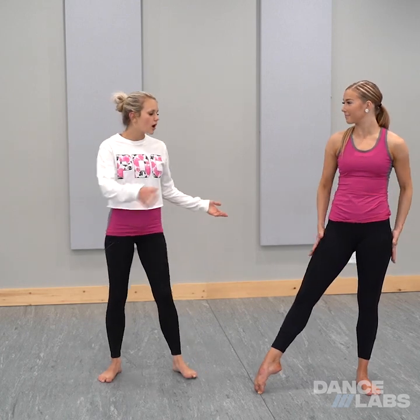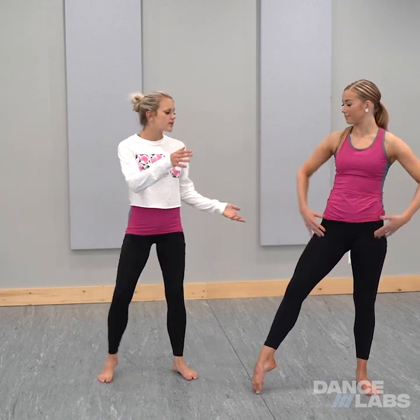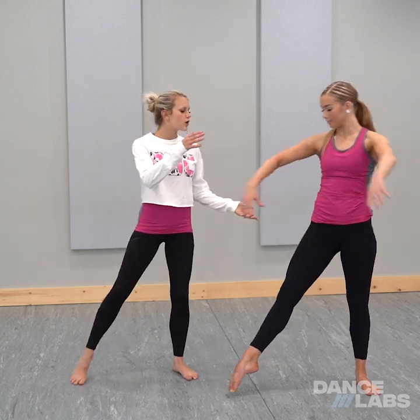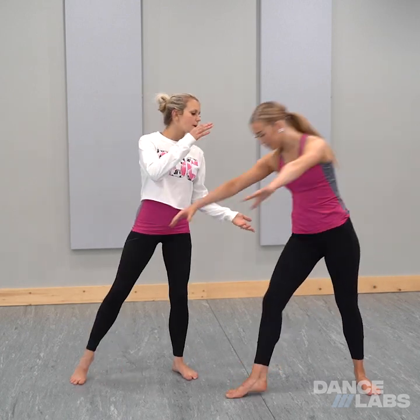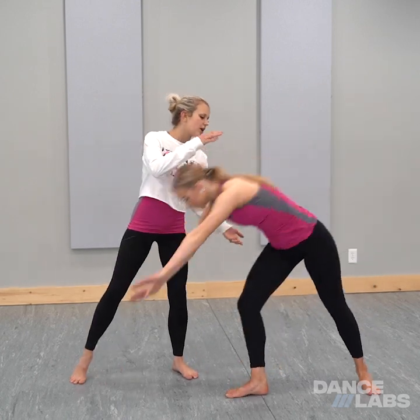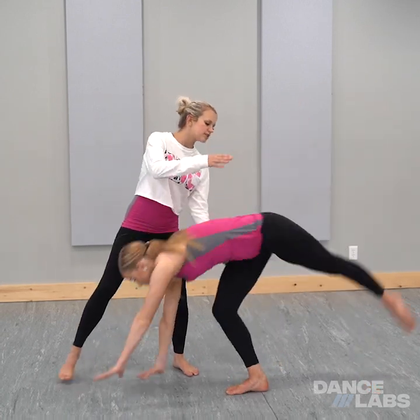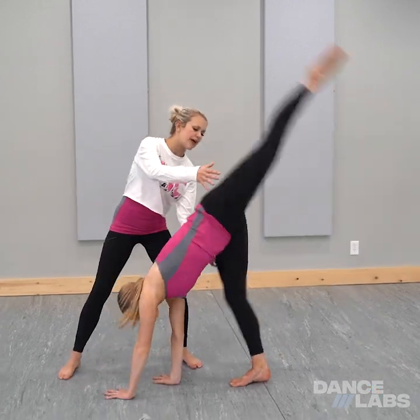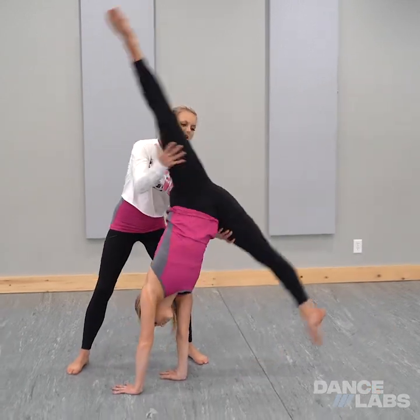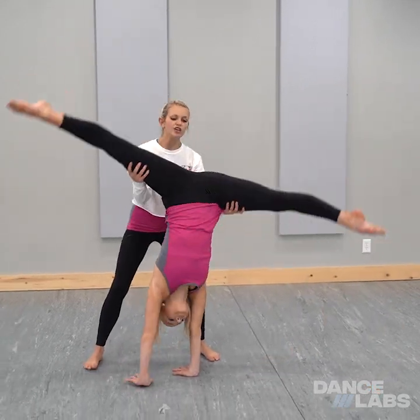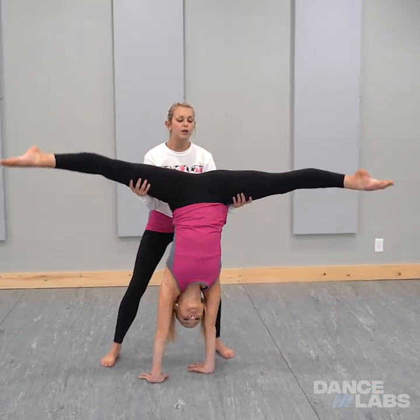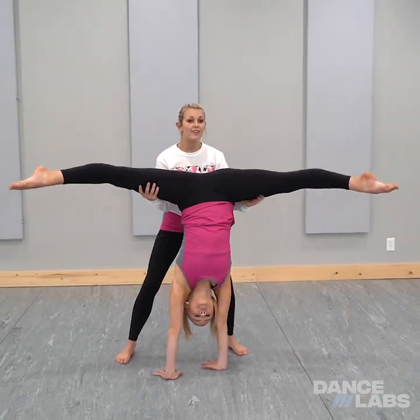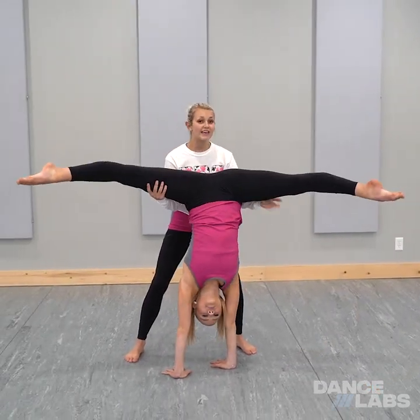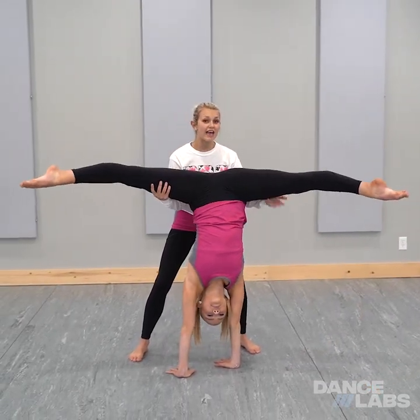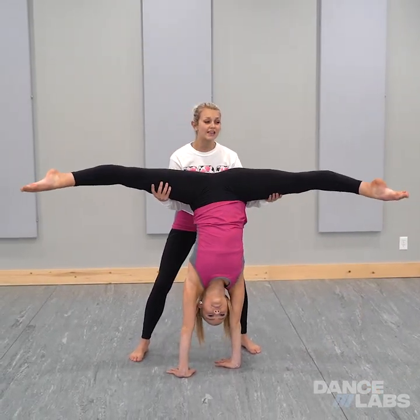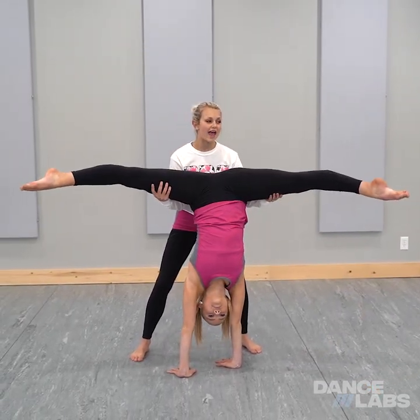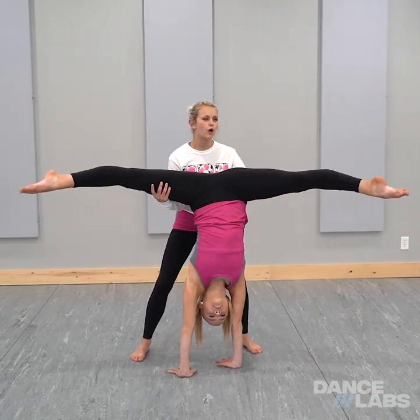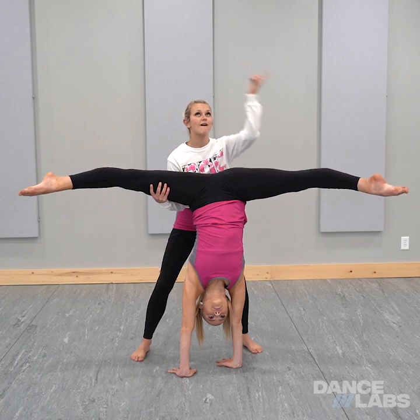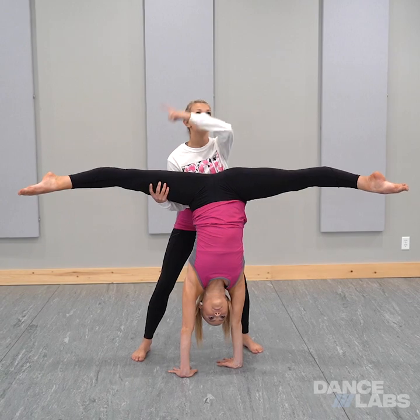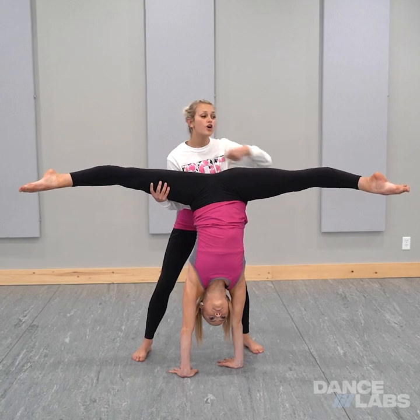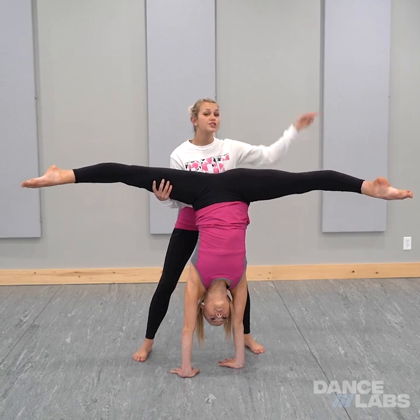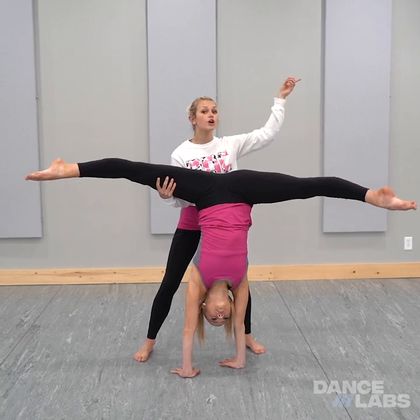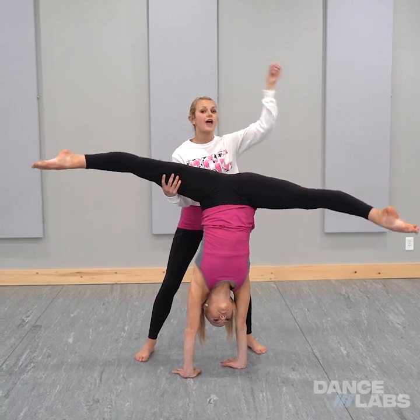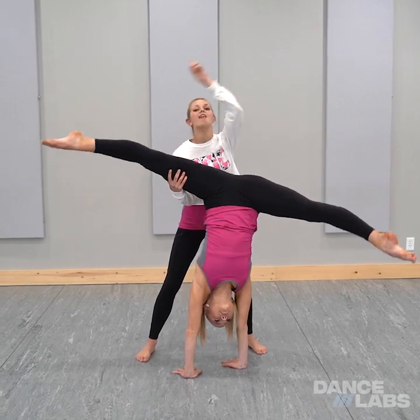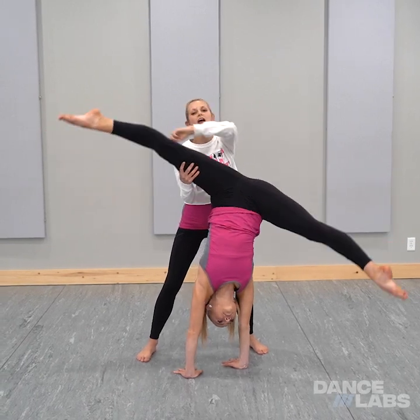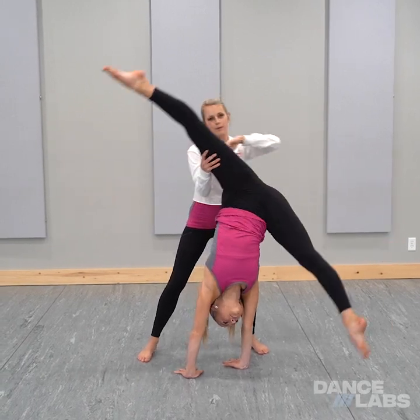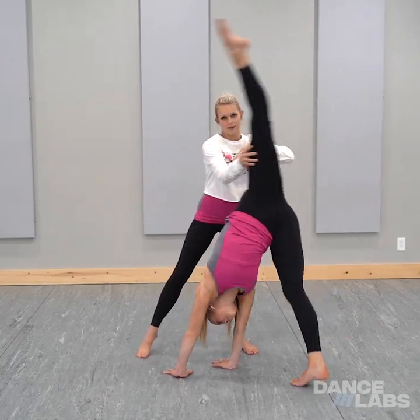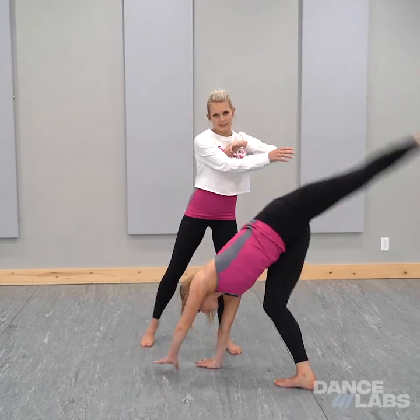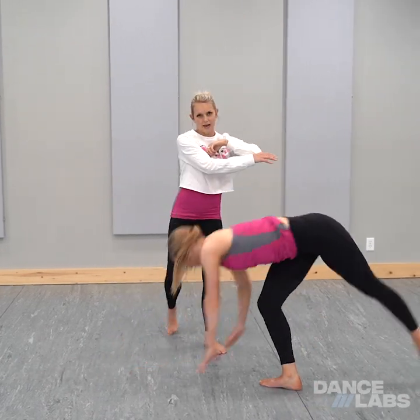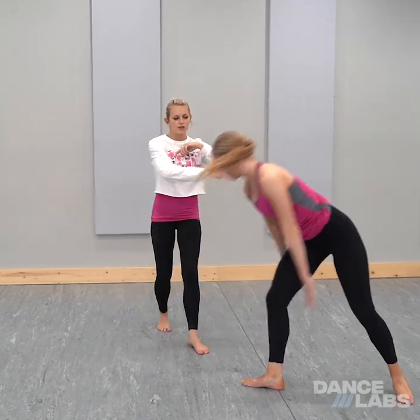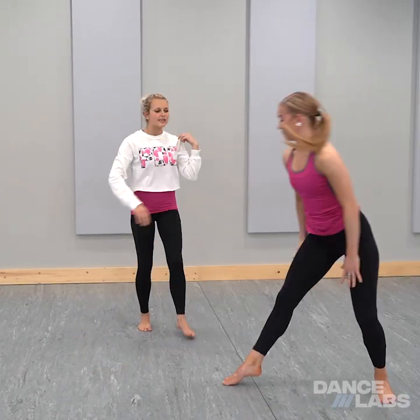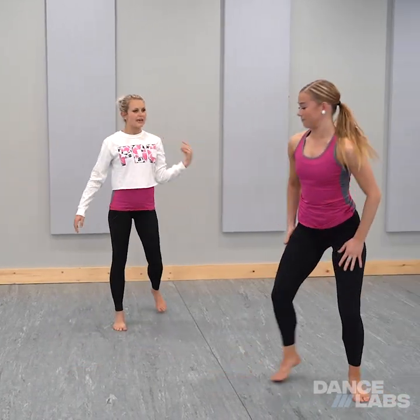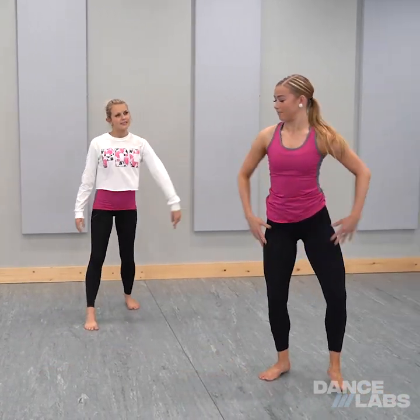So Lauren's going to go into a middle split. It'll be this second leg that goes in a full circle and then lifts out to the side. So it looks like this.